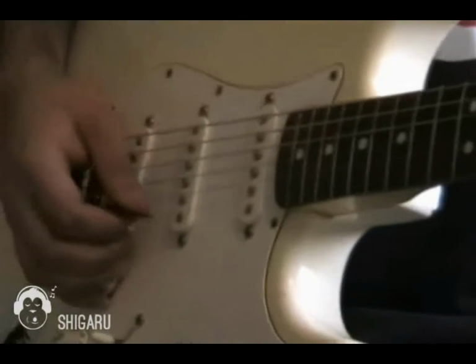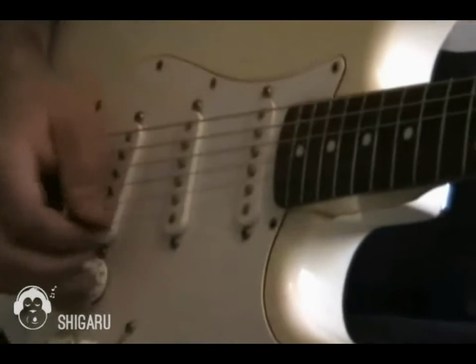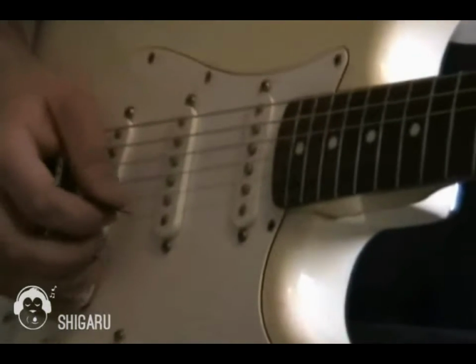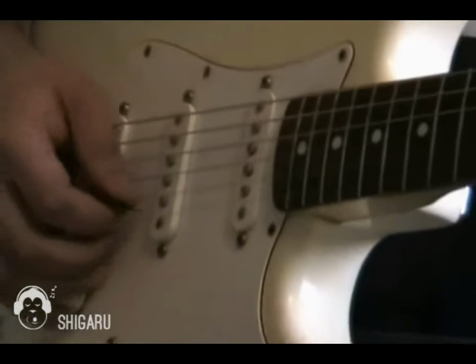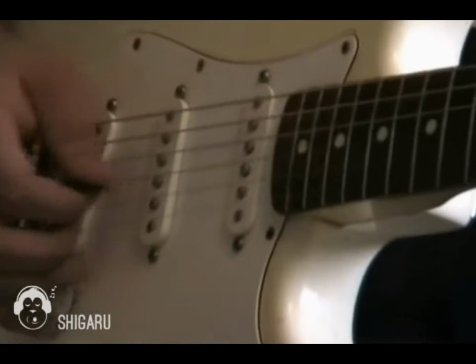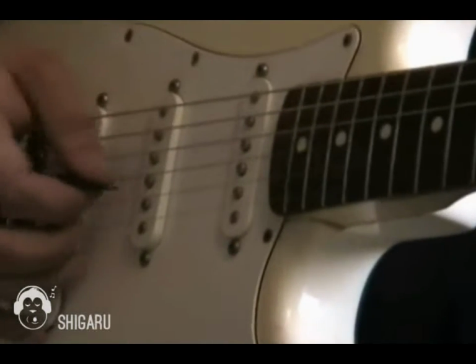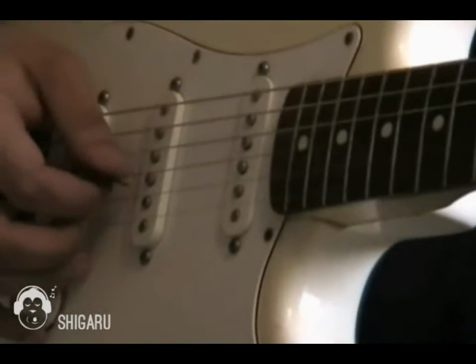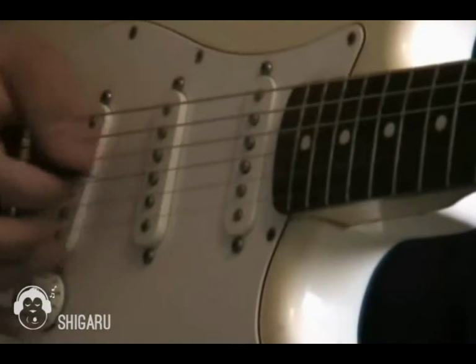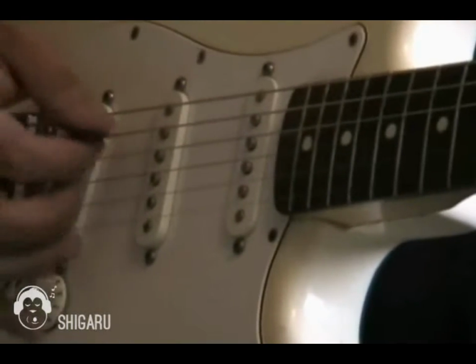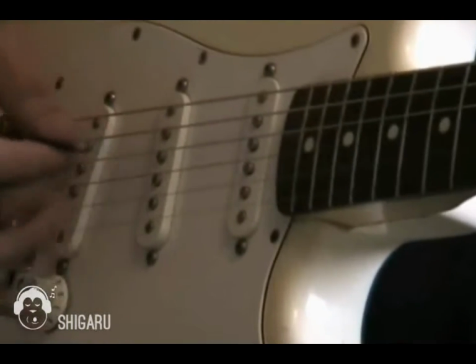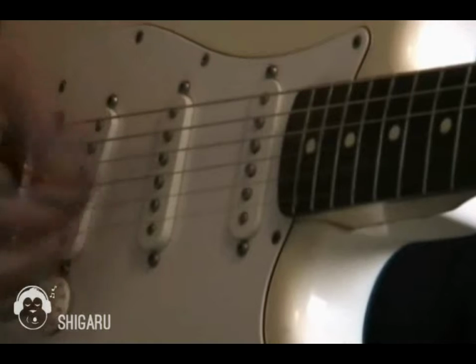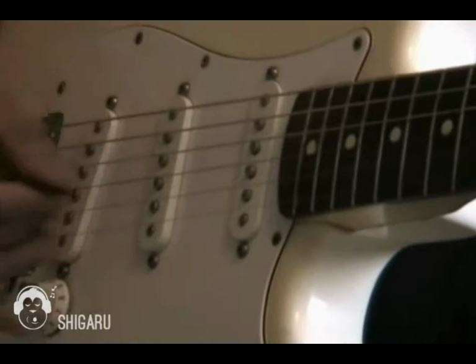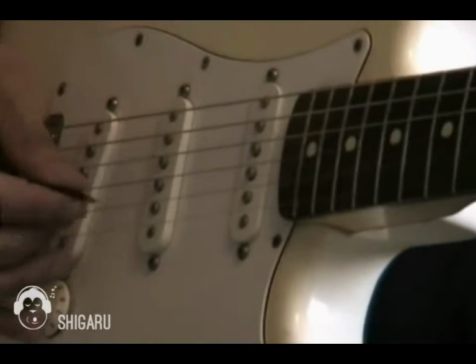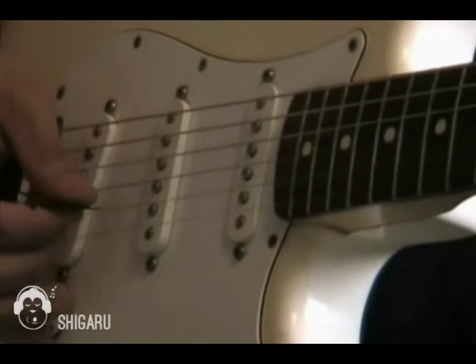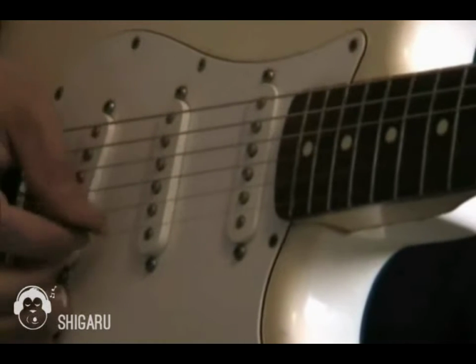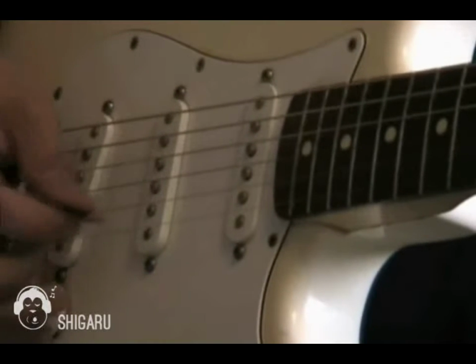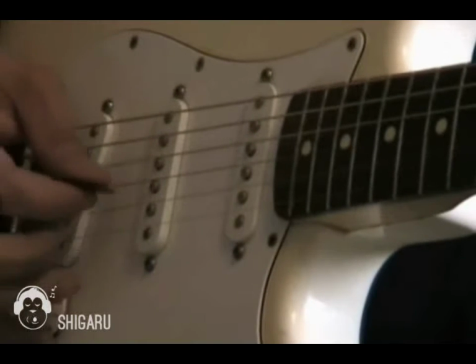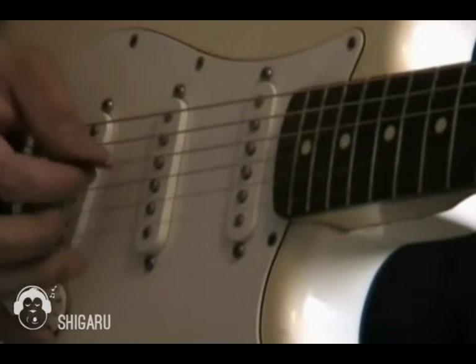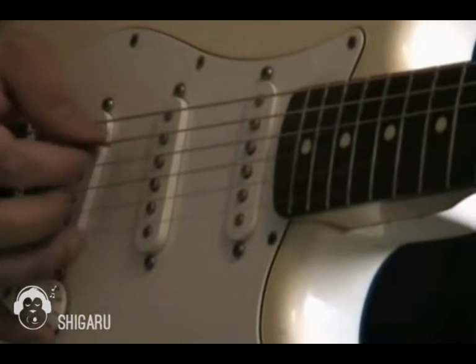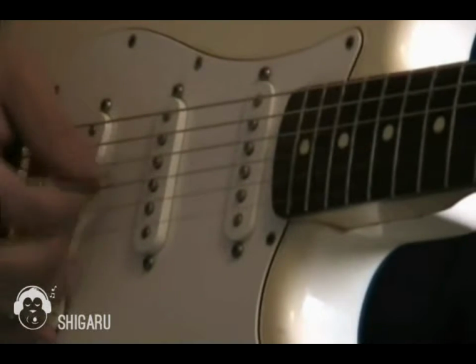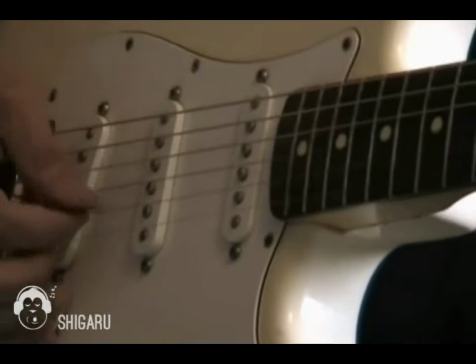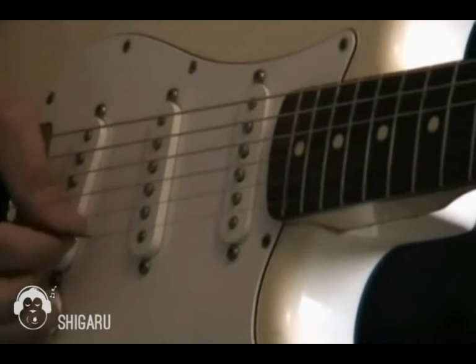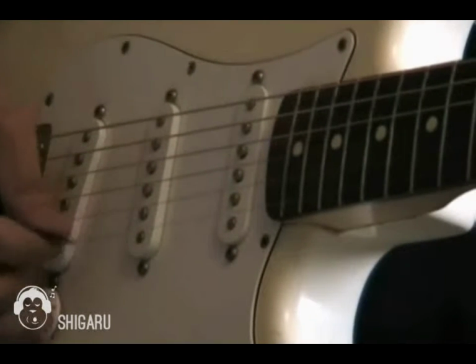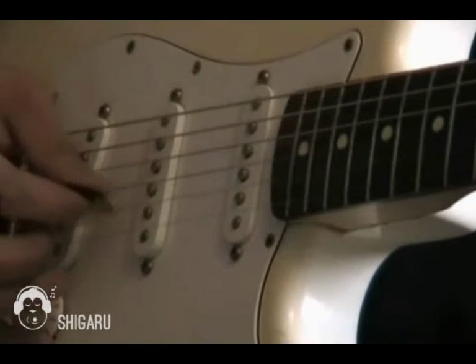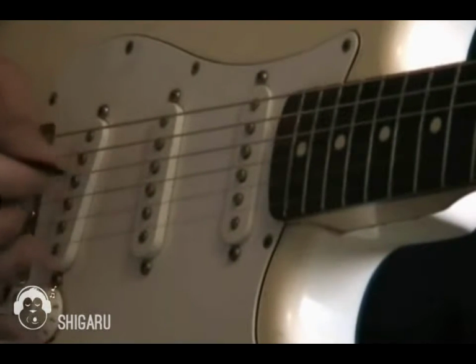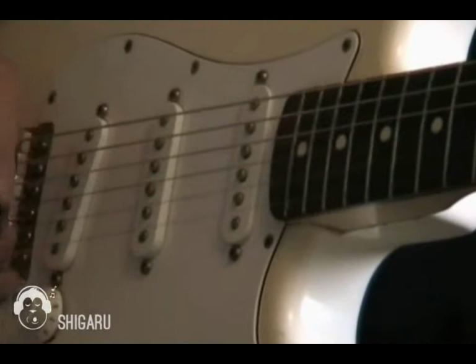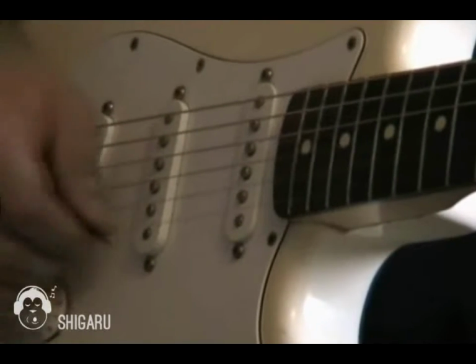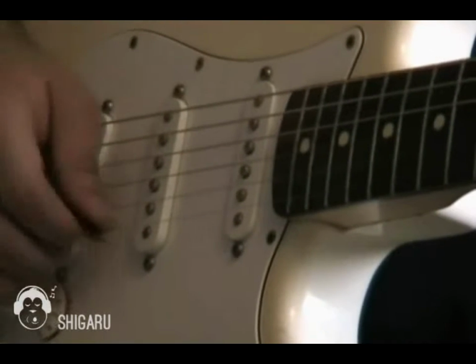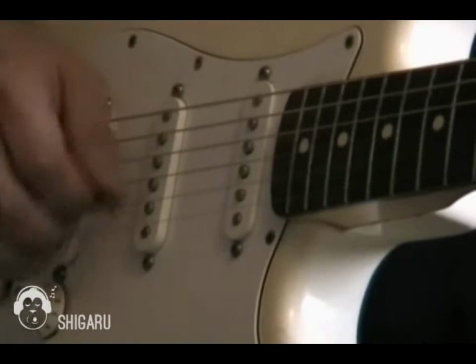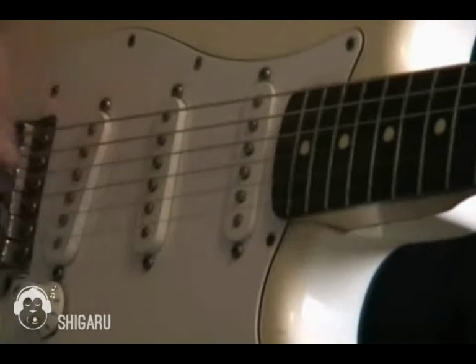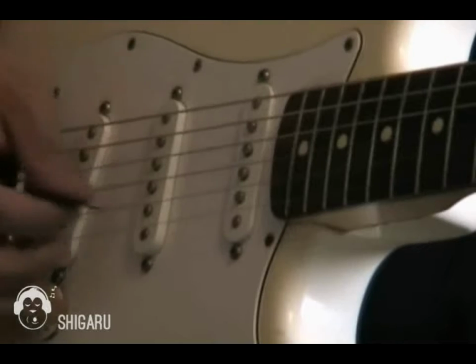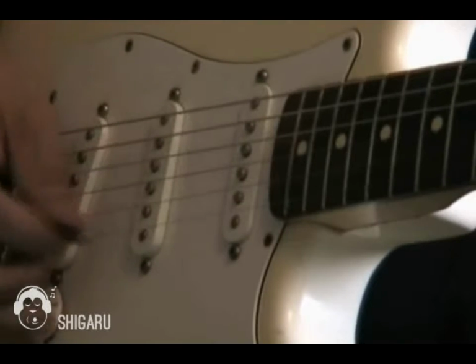So D string, D string, G string, and D string, and then going back up again, and then ending on the B string.